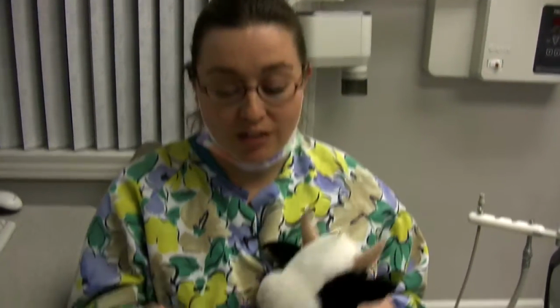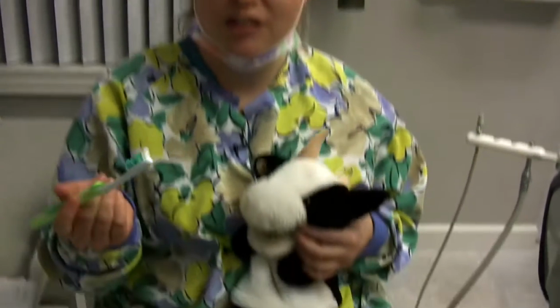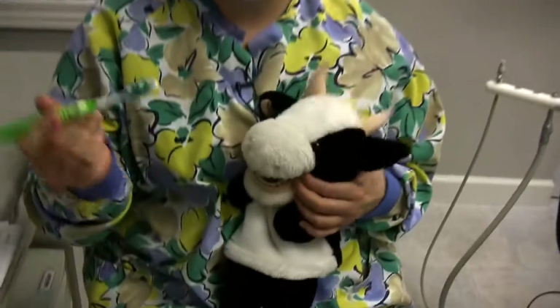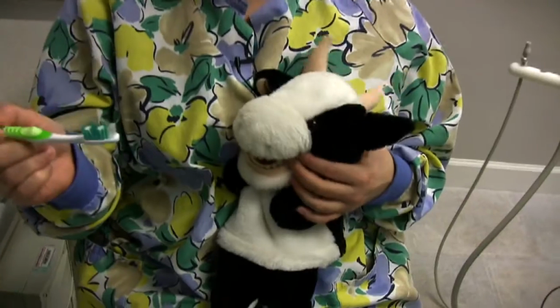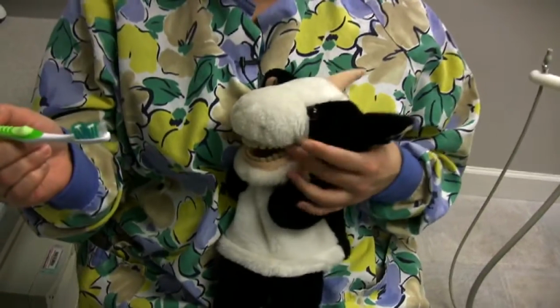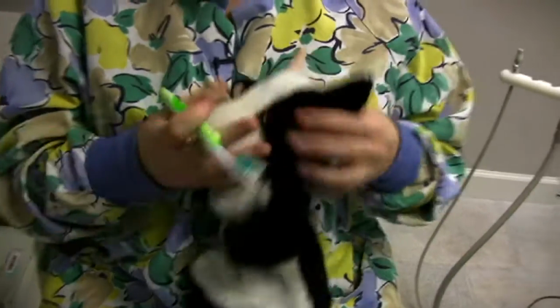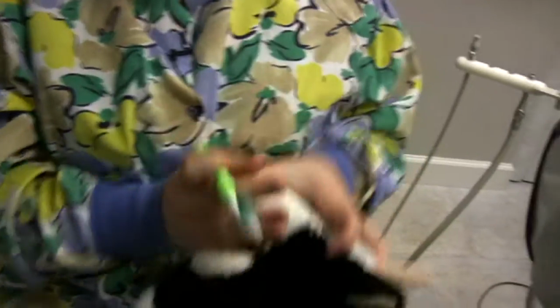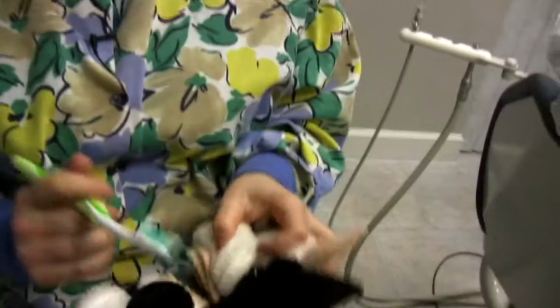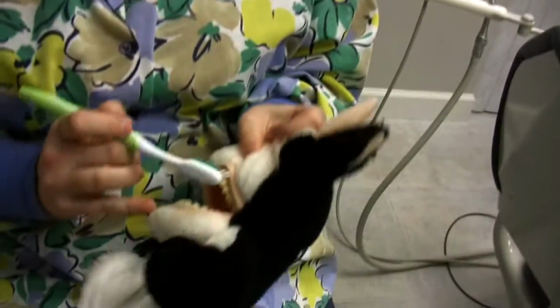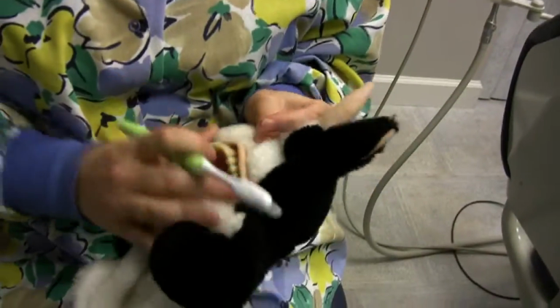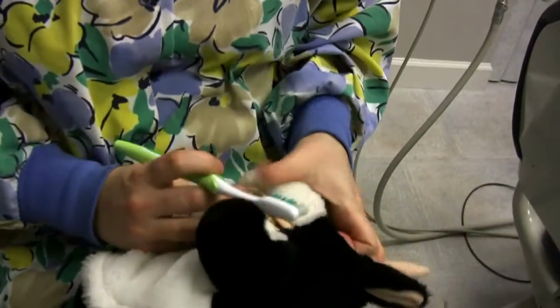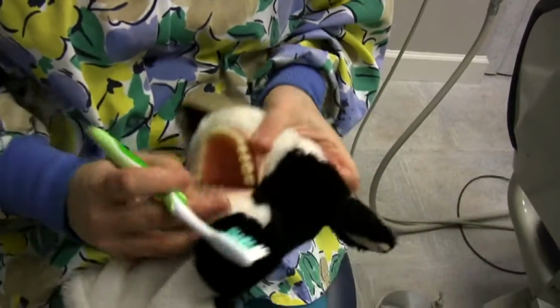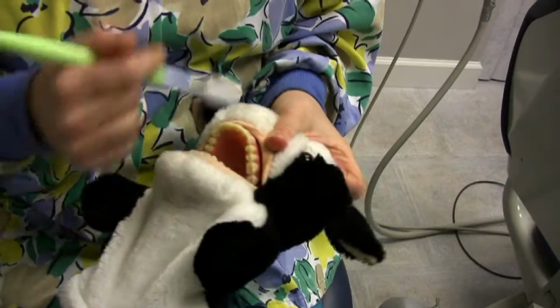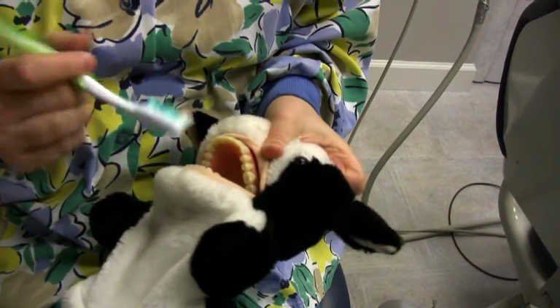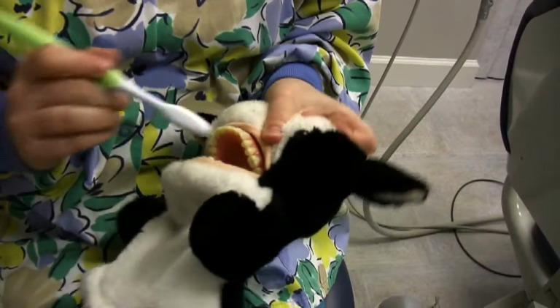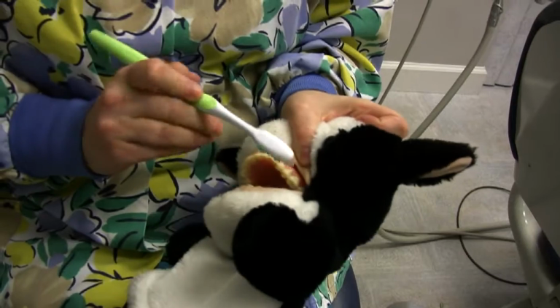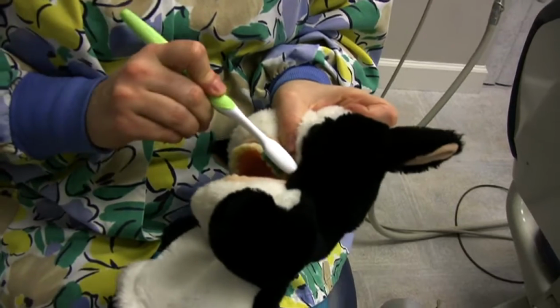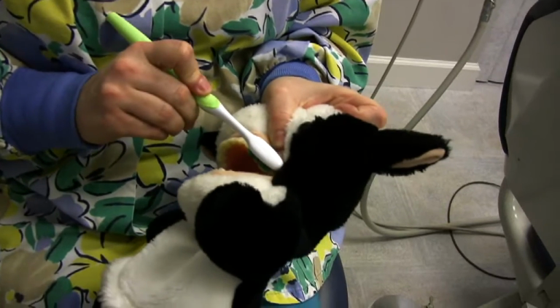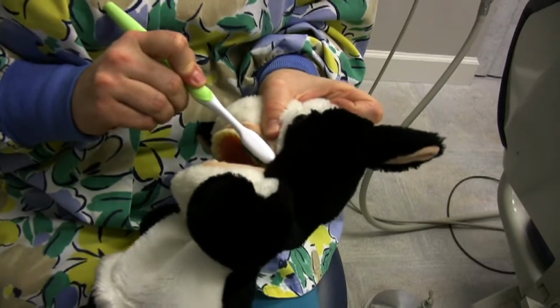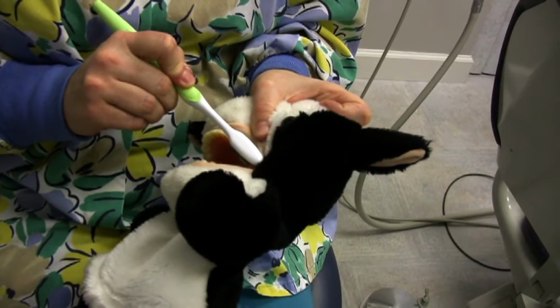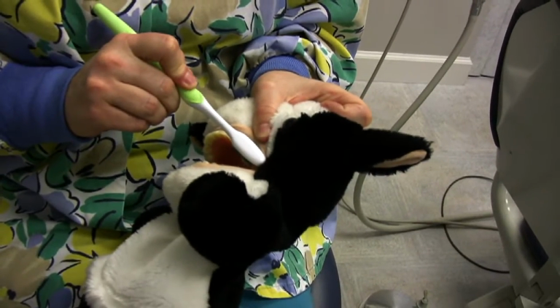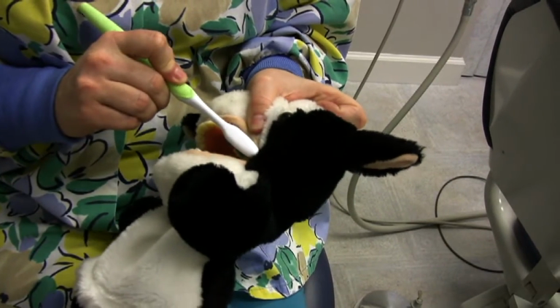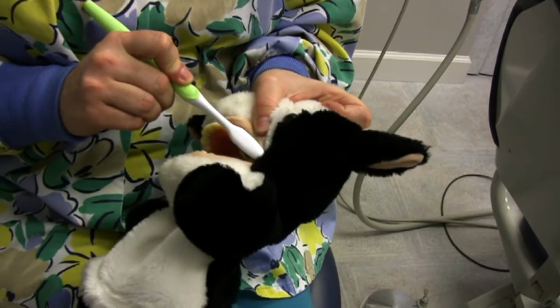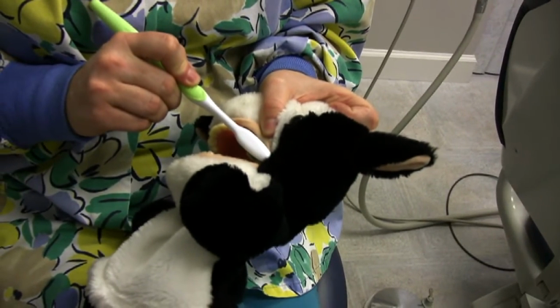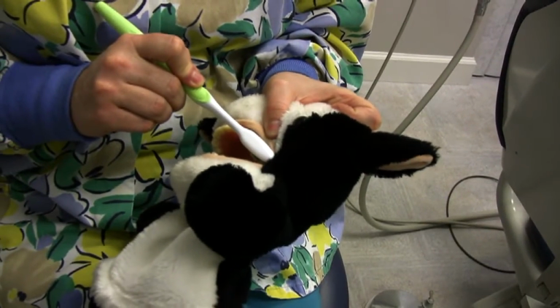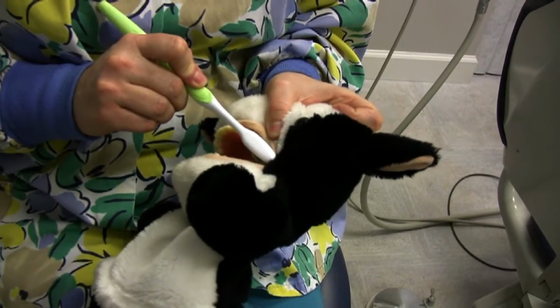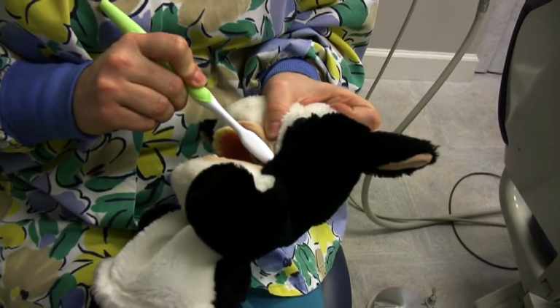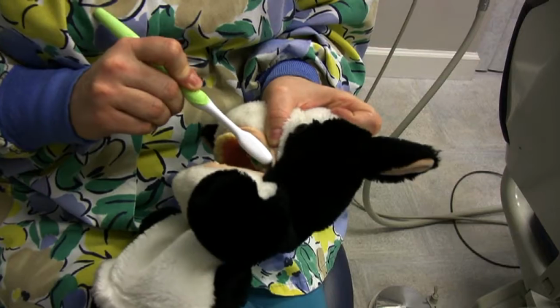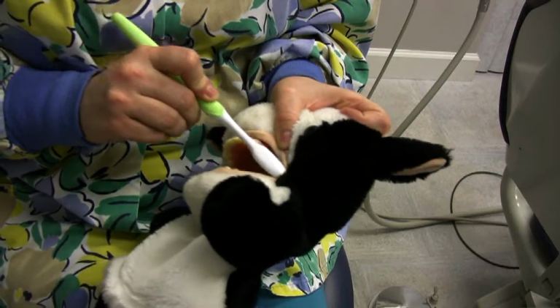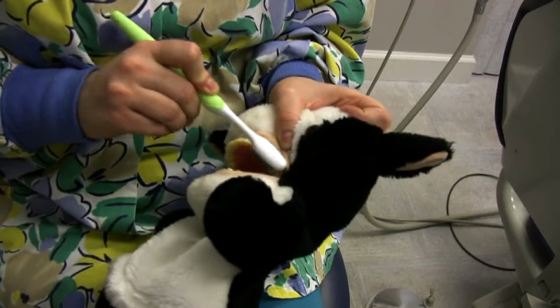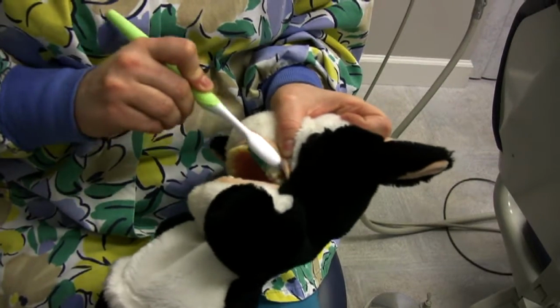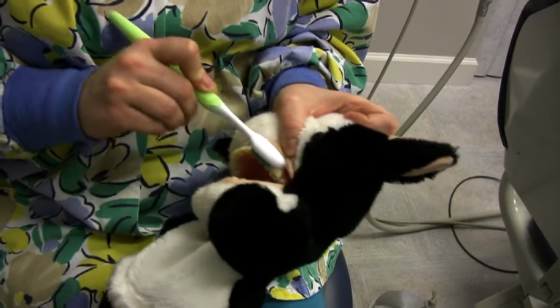You take your toothbrush, put the toothpaste on it. You split your mouth up into quadrants. You go right in the back — especially if you're right-handed, you'll always start on your left first. You count to ten.